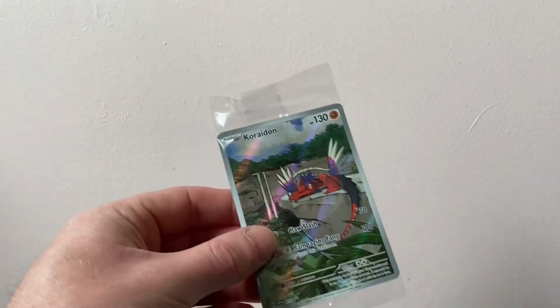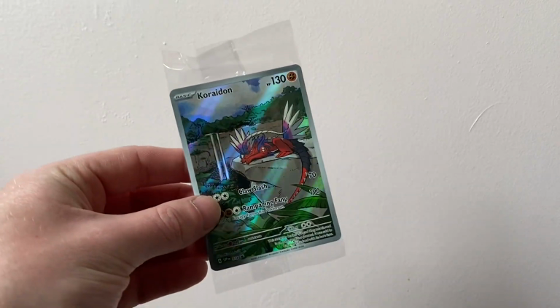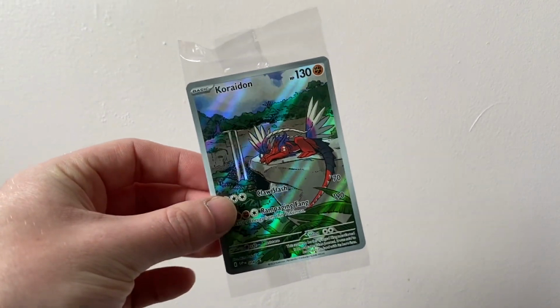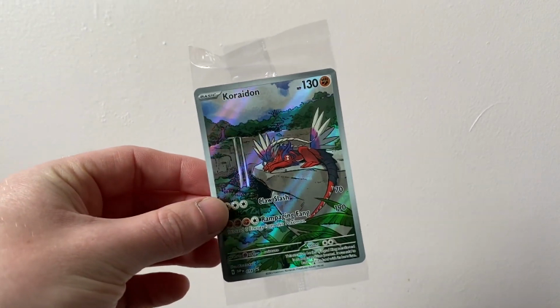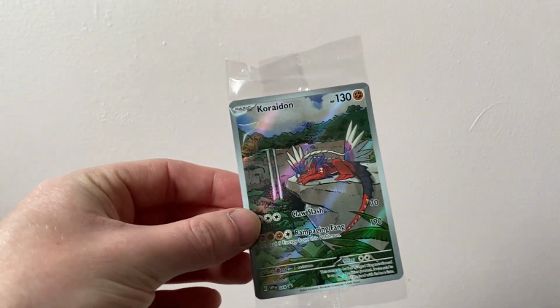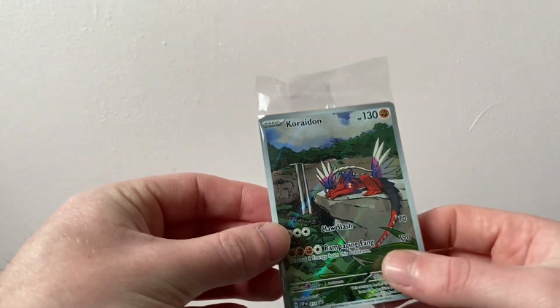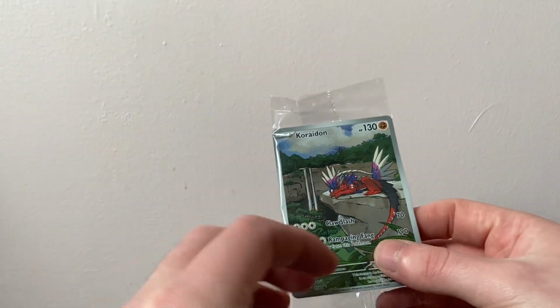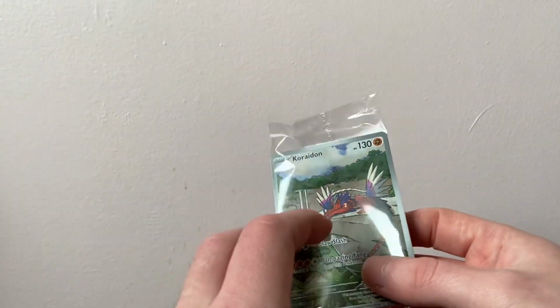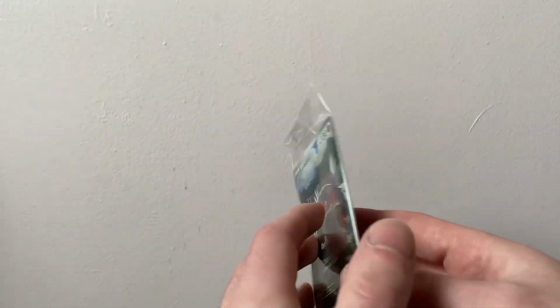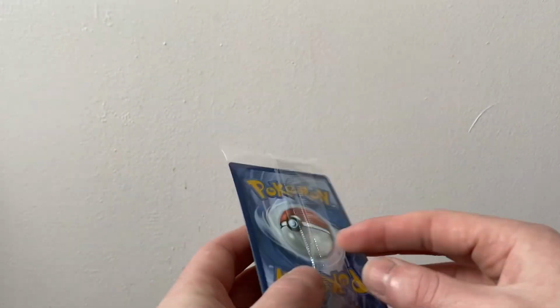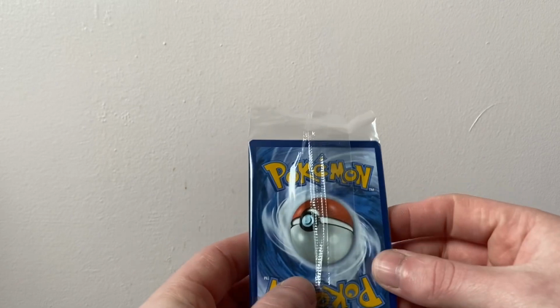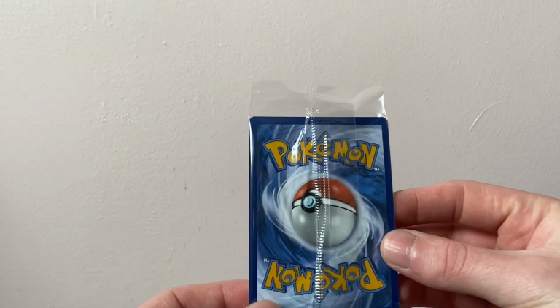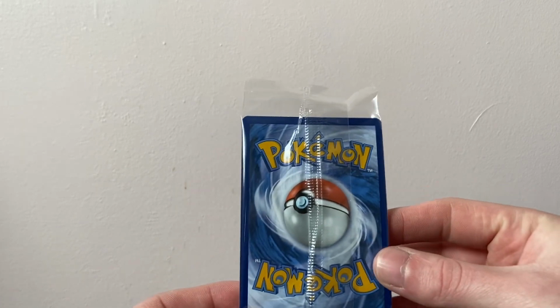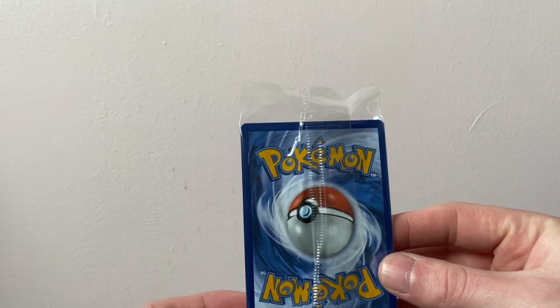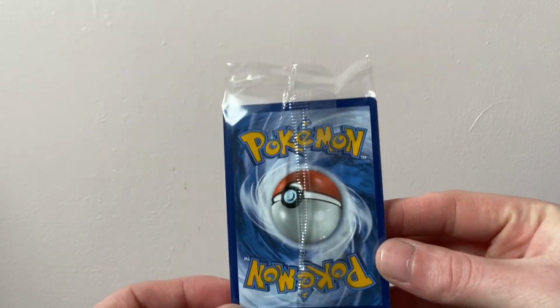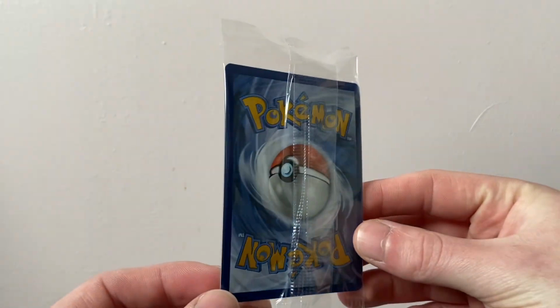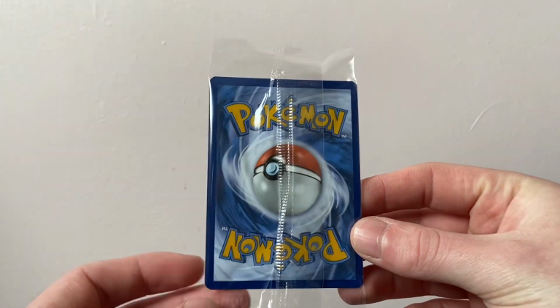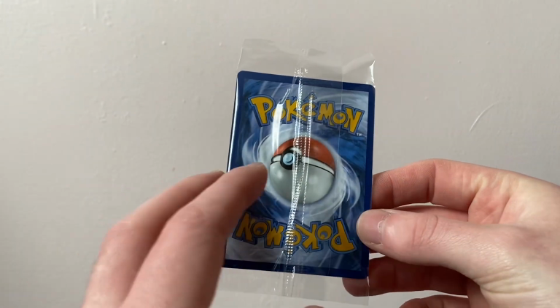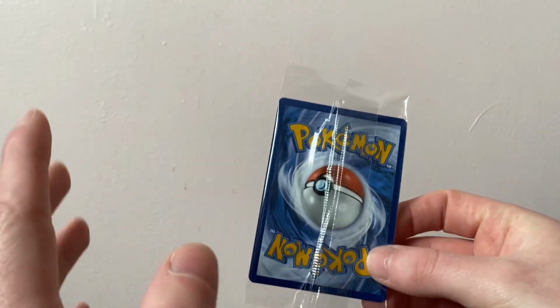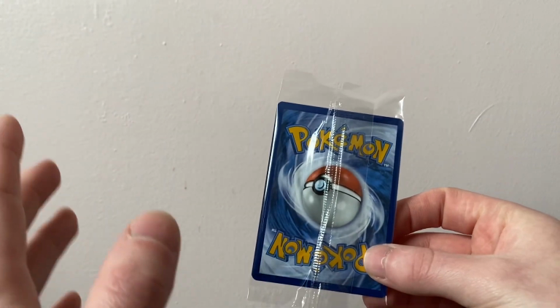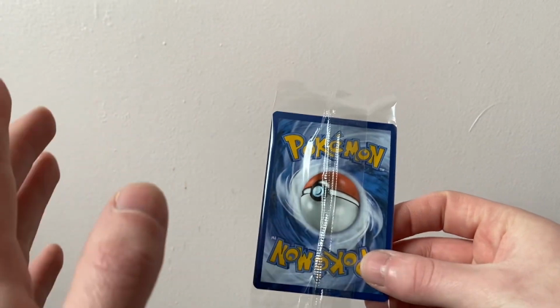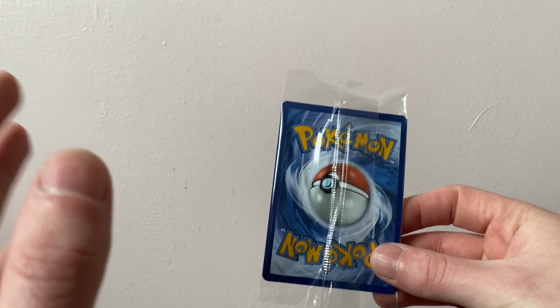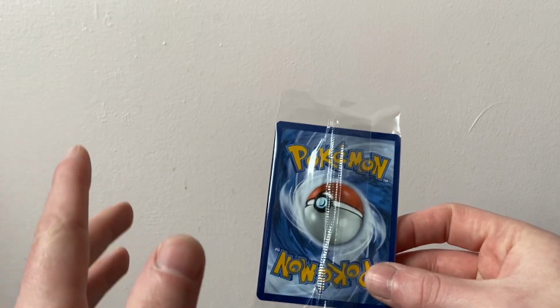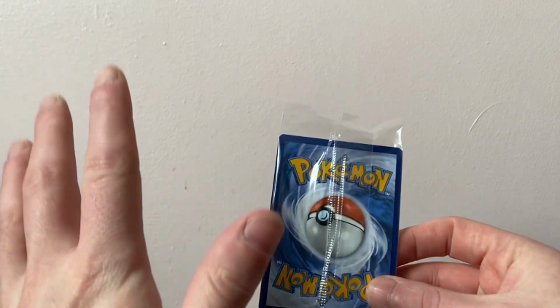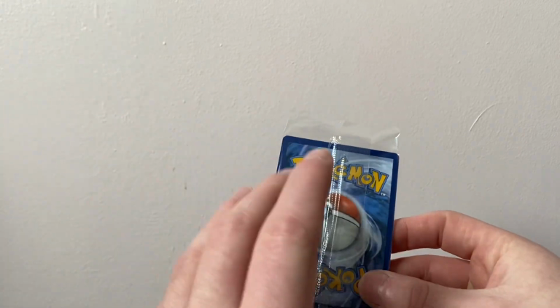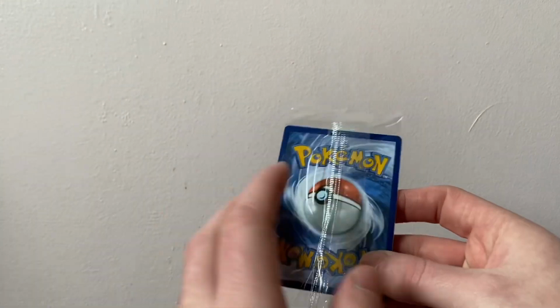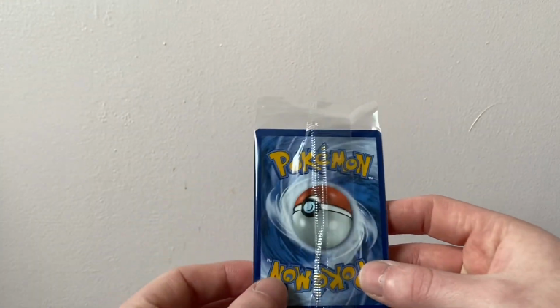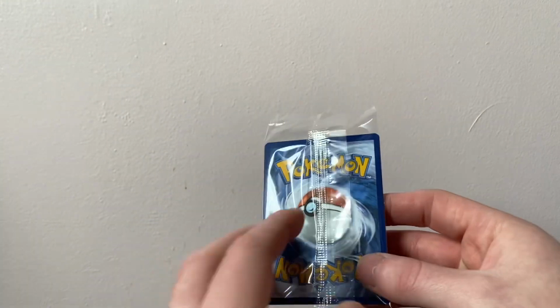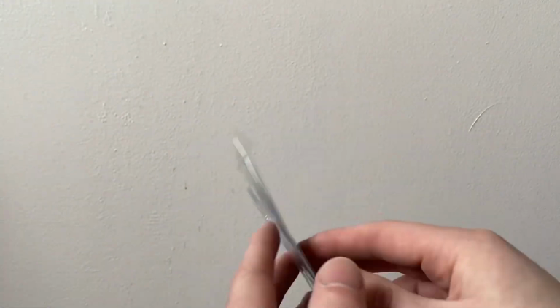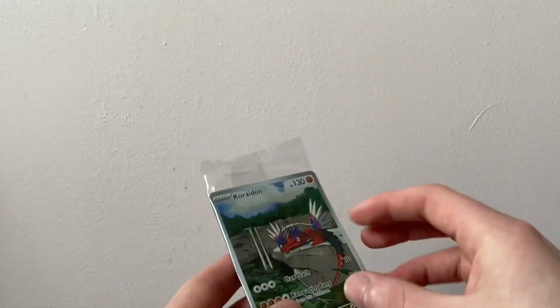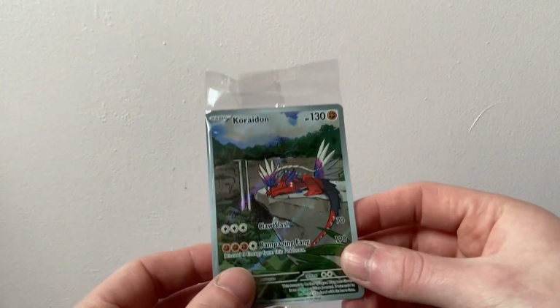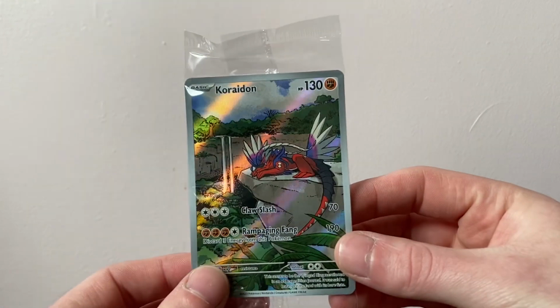Hello, welcome back to another video here on the channel. Today we are ripping open a Scarlet and Violet Elite Trainer Box. We are trying to complete the Master Set — we are five cards away, so I'm hoping in this video we can pick up the cards that we need.